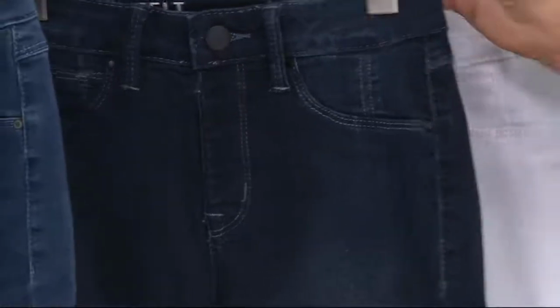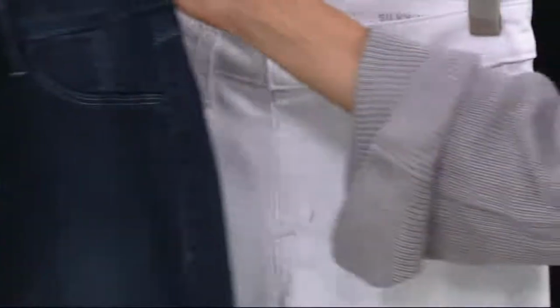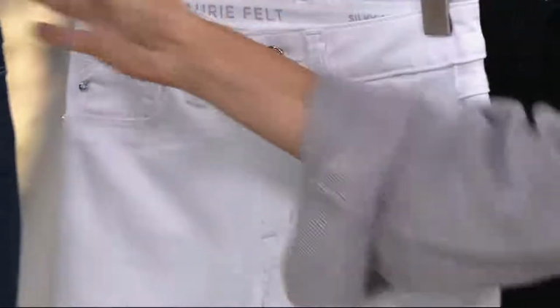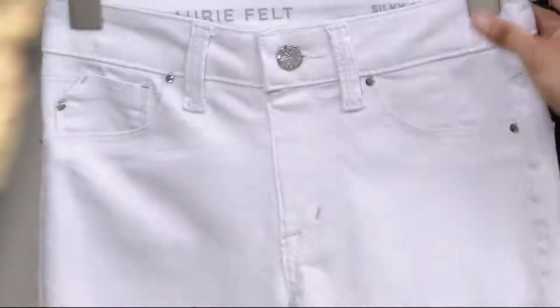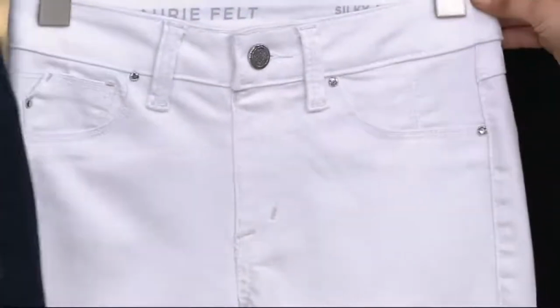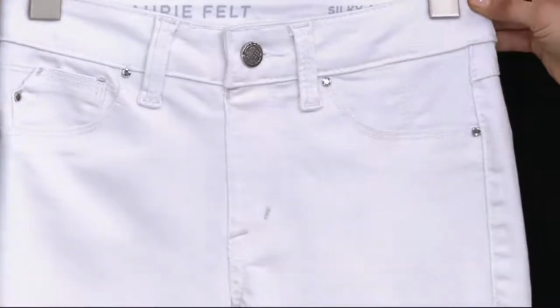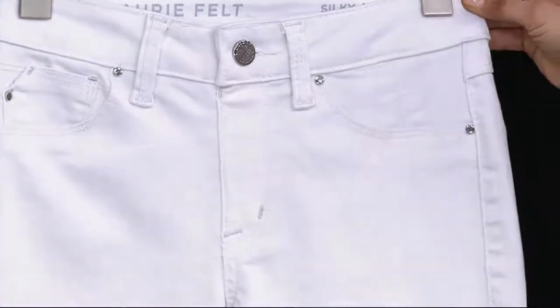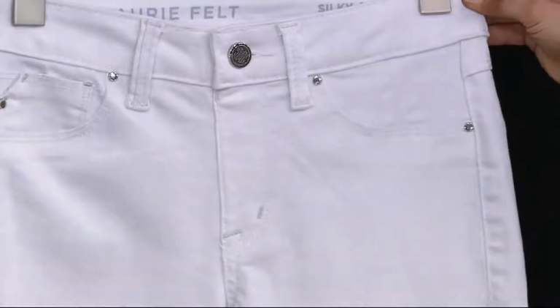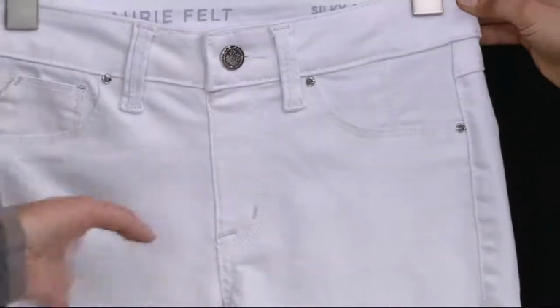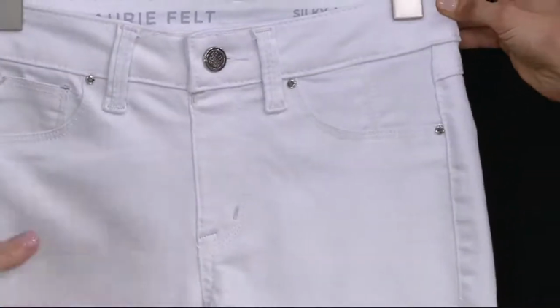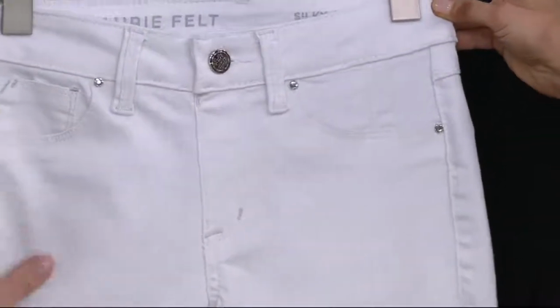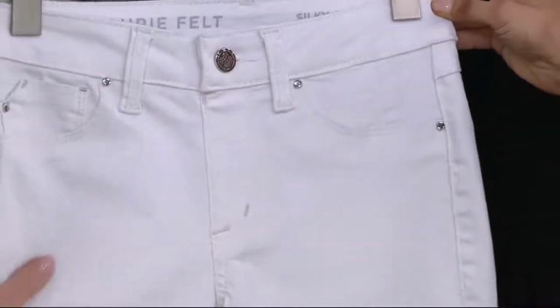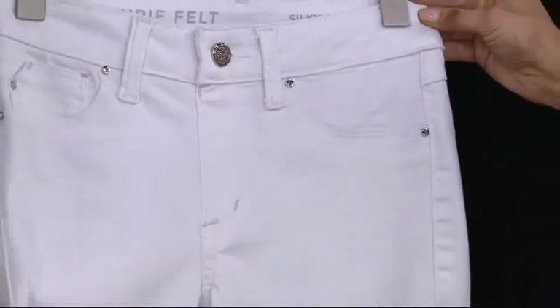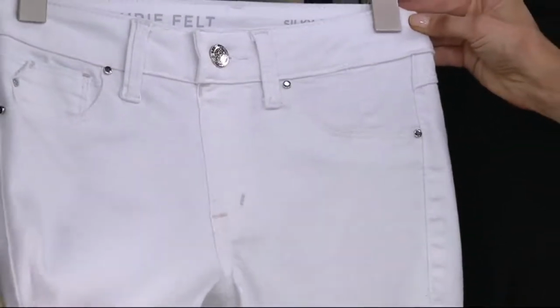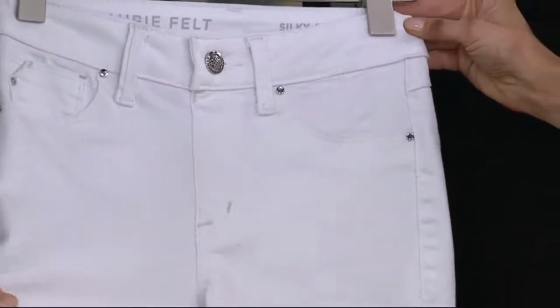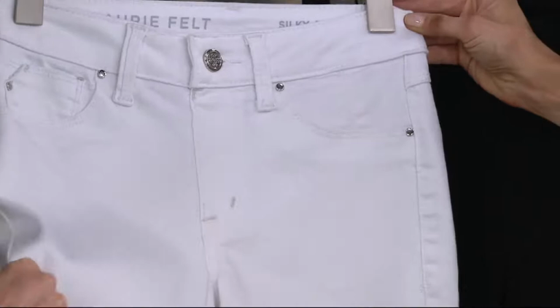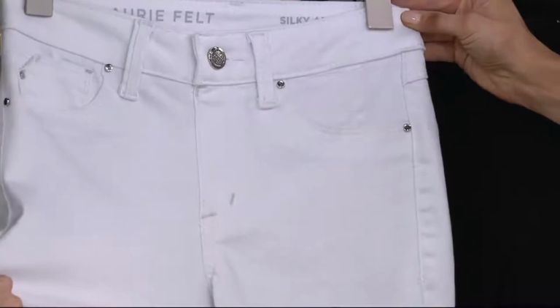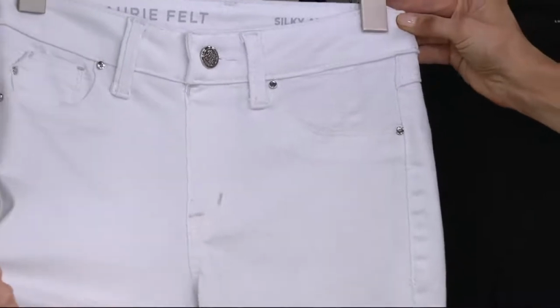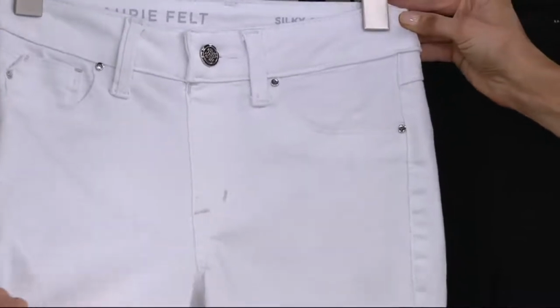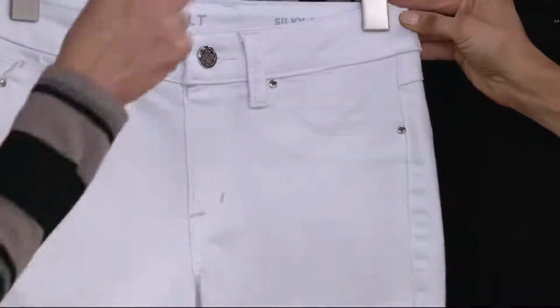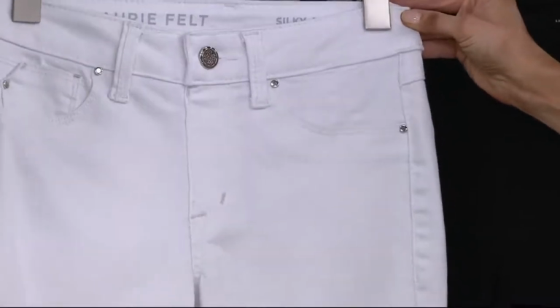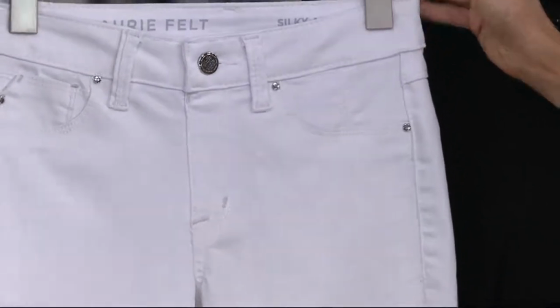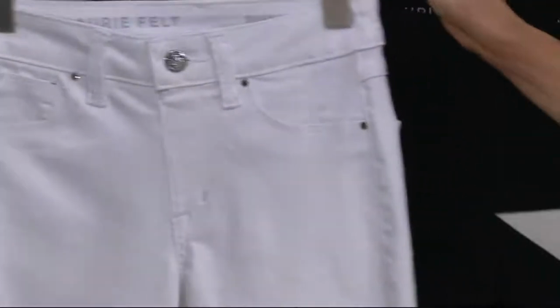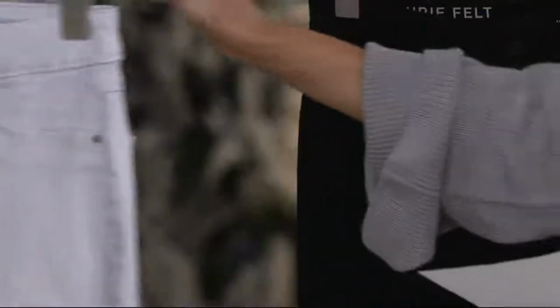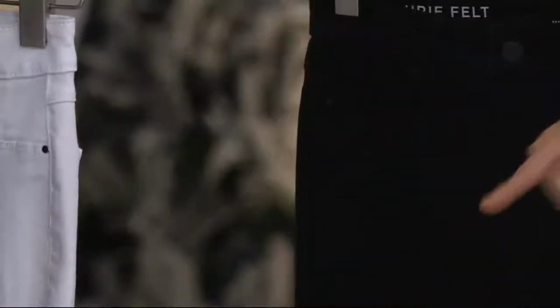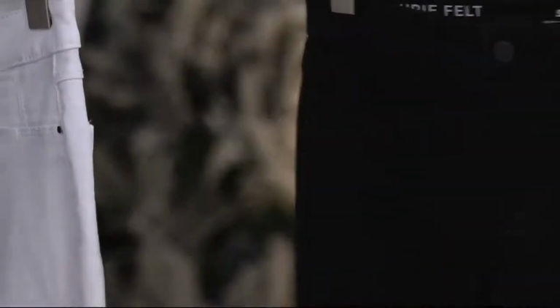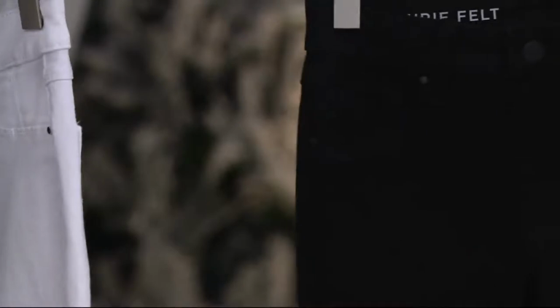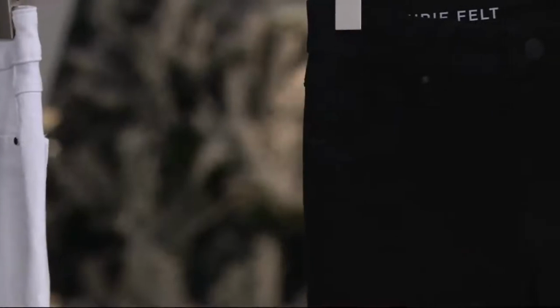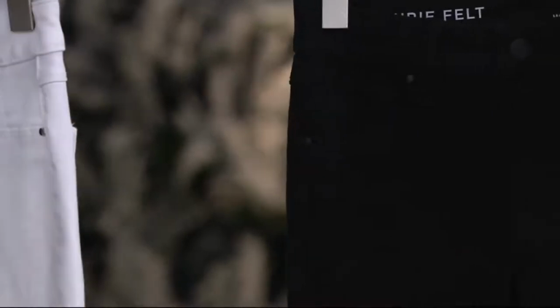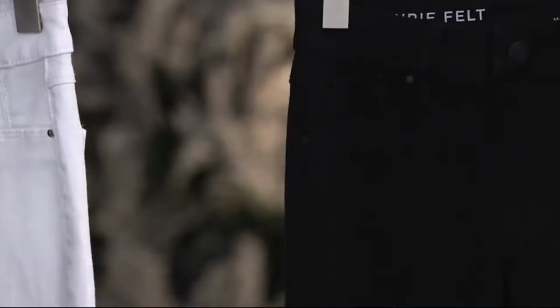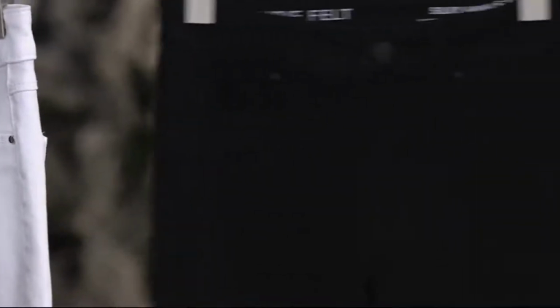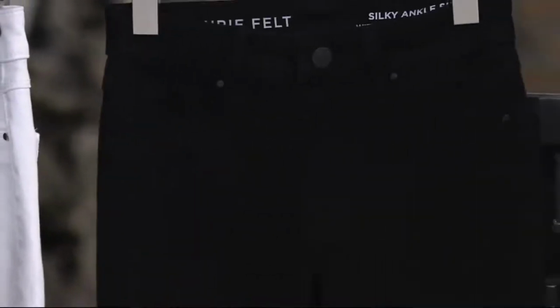Laurie, you've never done white. I know, and finally here it is. White can sometimes be crunchy, but these are so soft. They have the same beautiful stretch and they're not see-through. And then your staple — black. I love black. These are revolutionary pull-on jeans, which is what makes them so special.